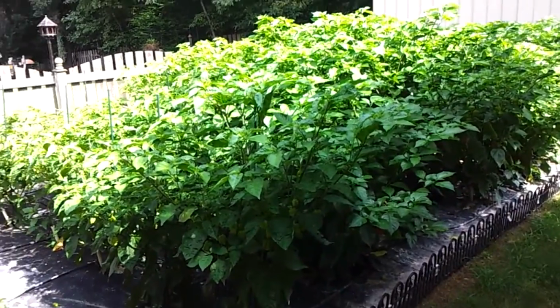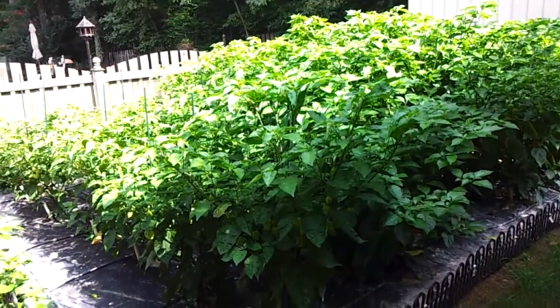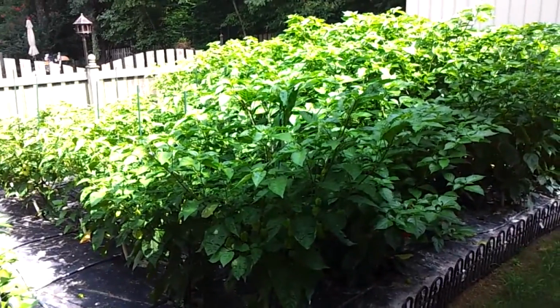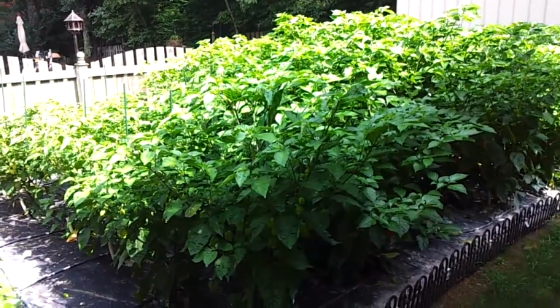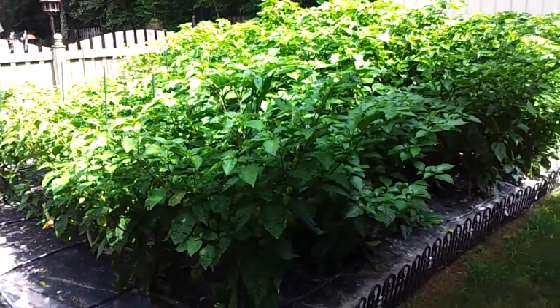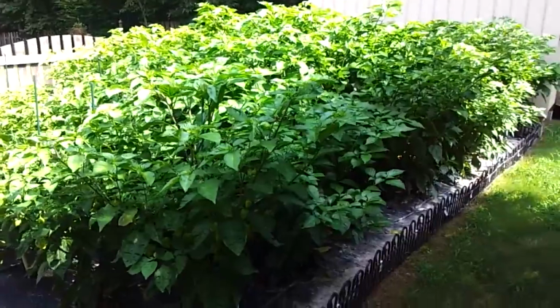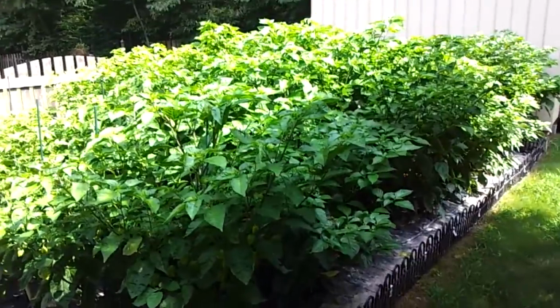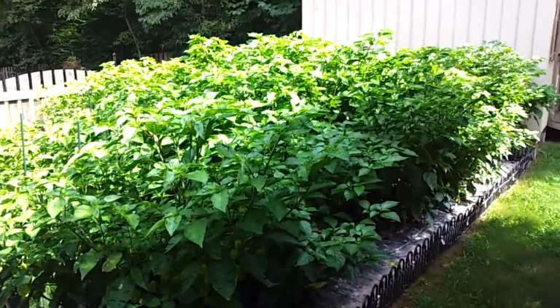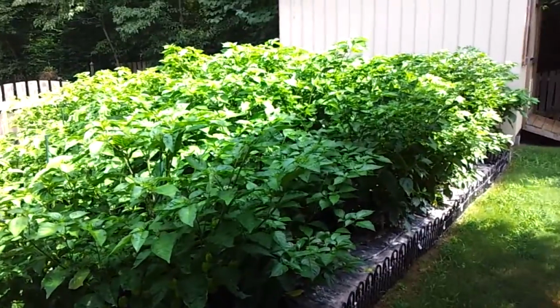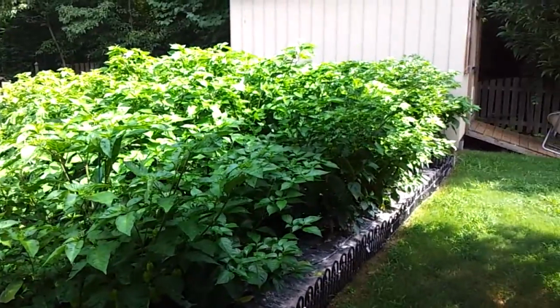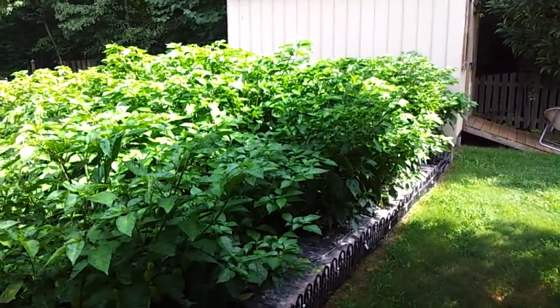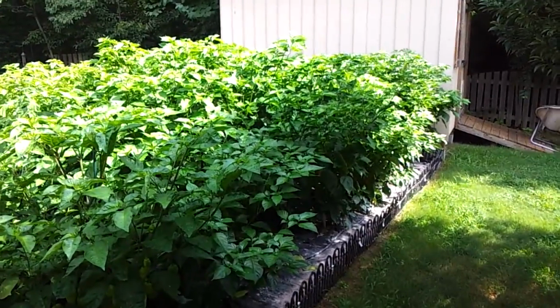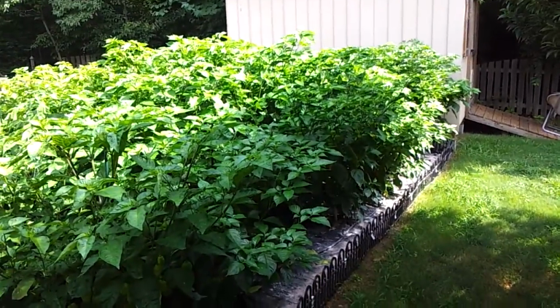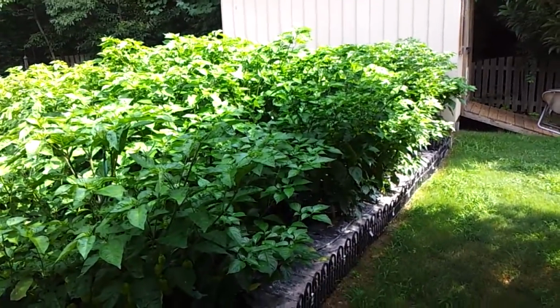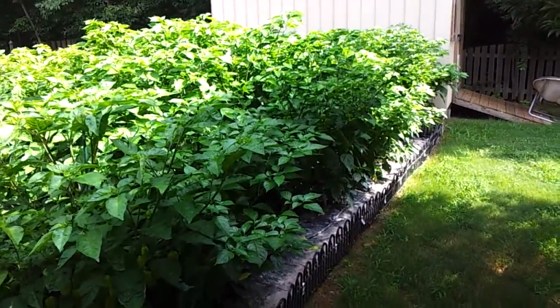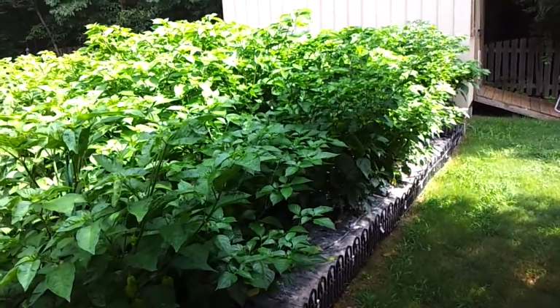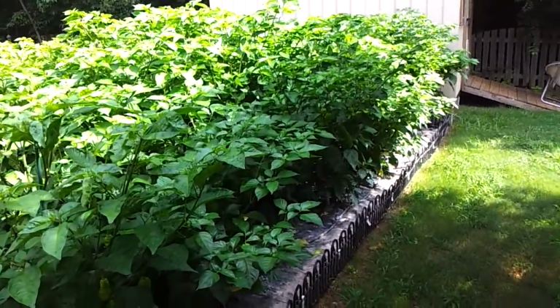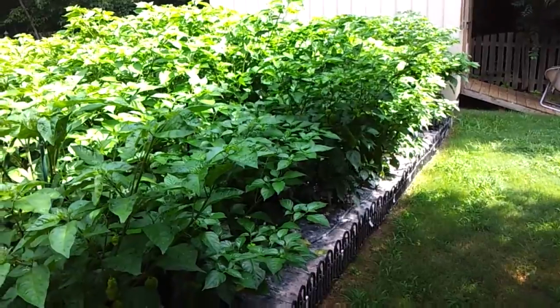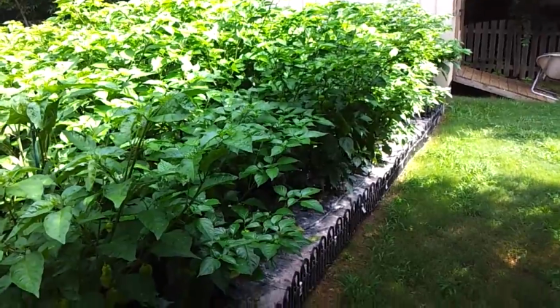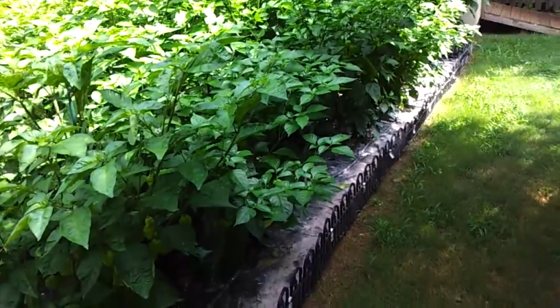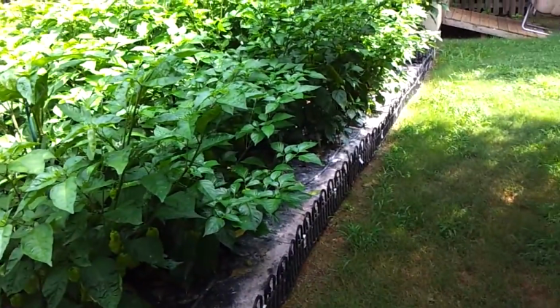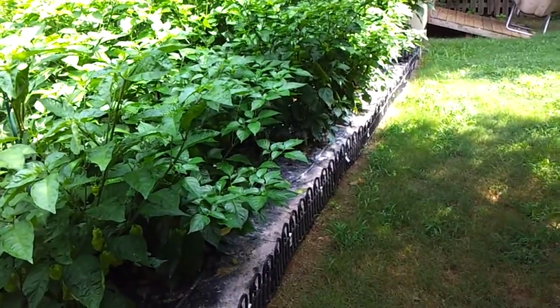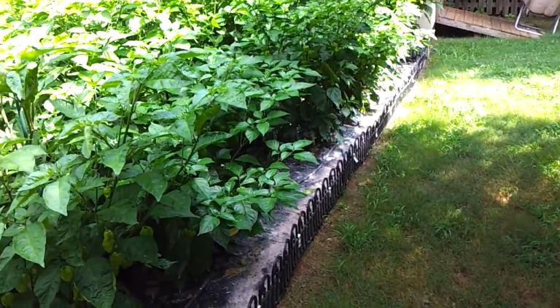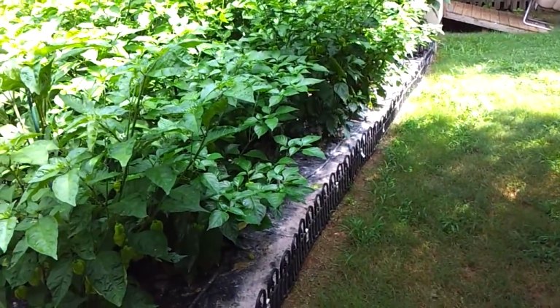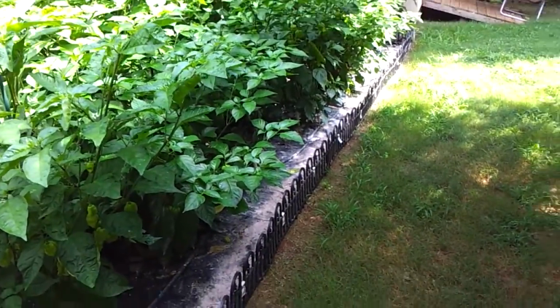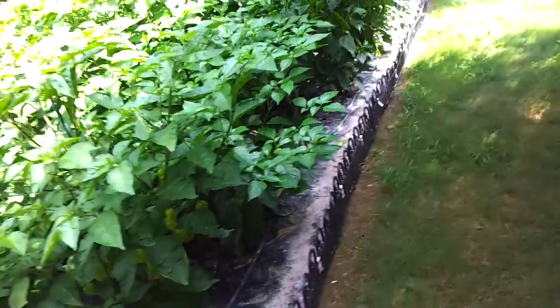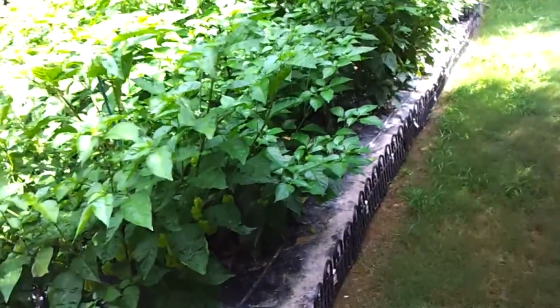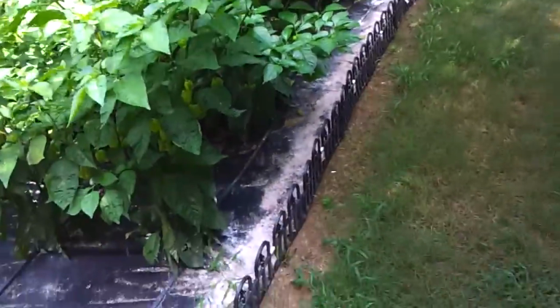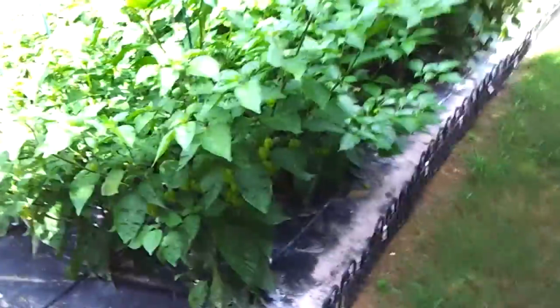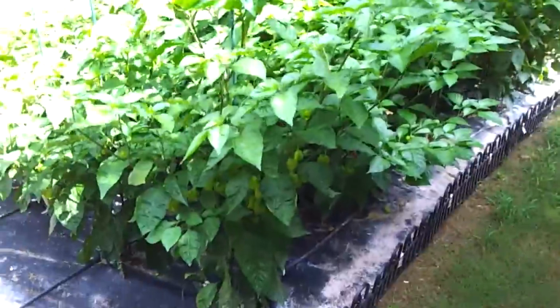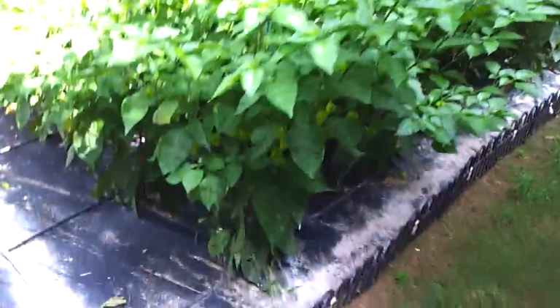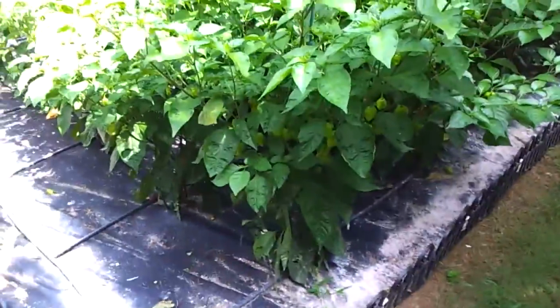I thought I'd give another garden update since it's basically taking over my yard. I was going to prune some limbs back today and I thought I'd just give an update while I'm doing that.